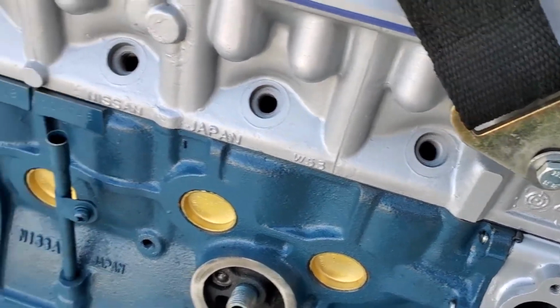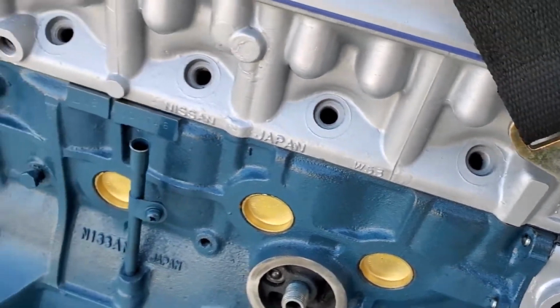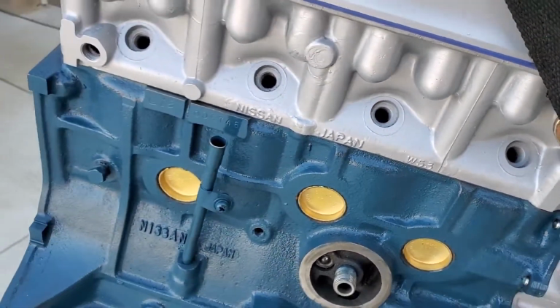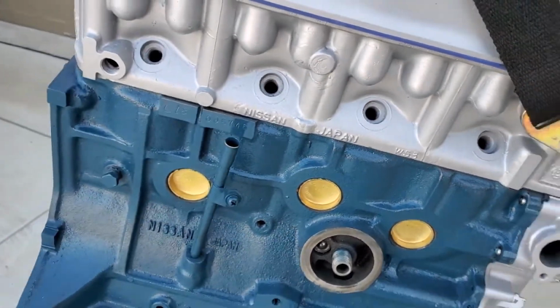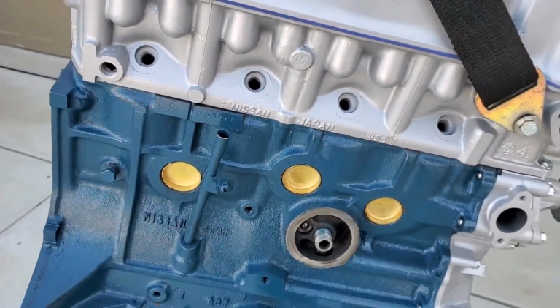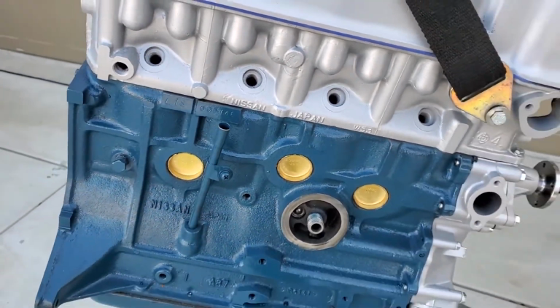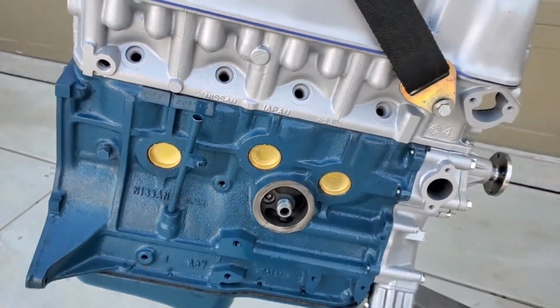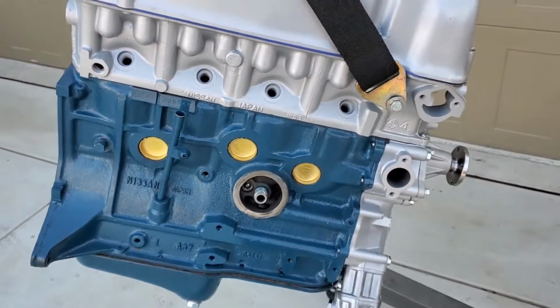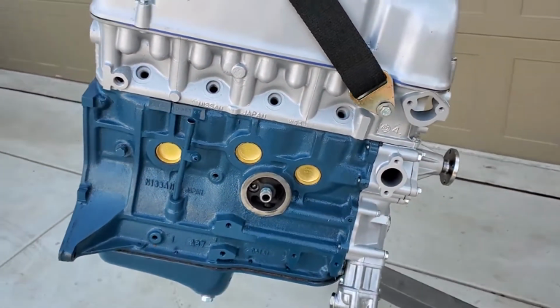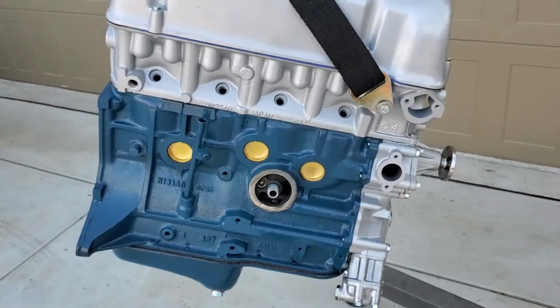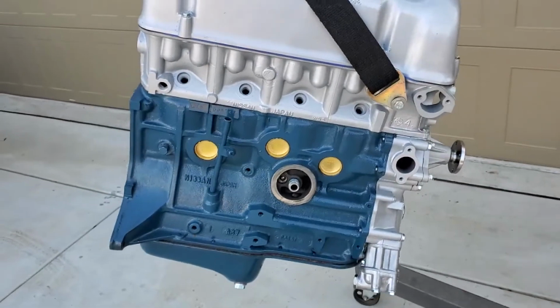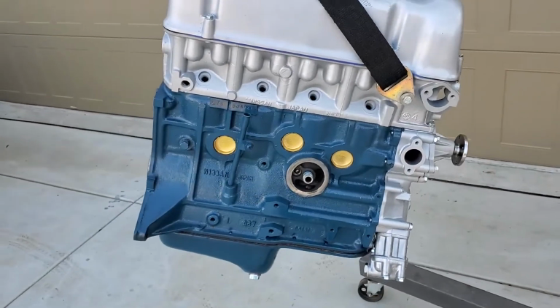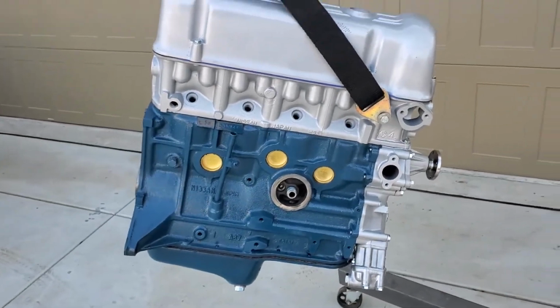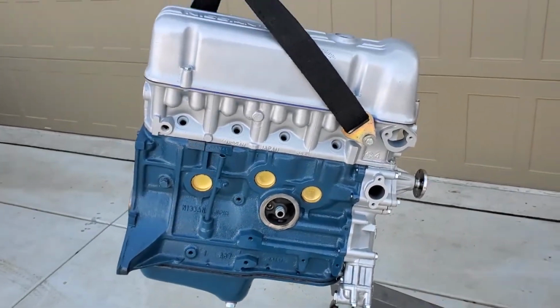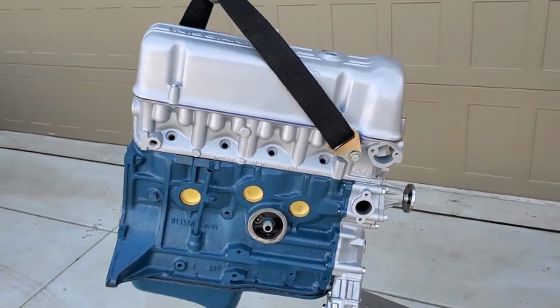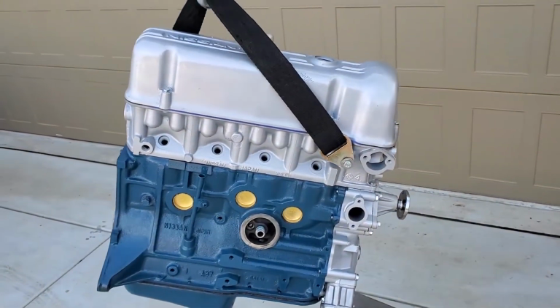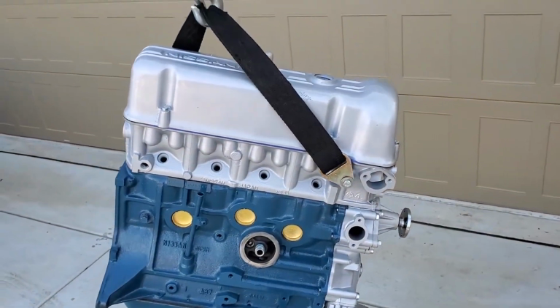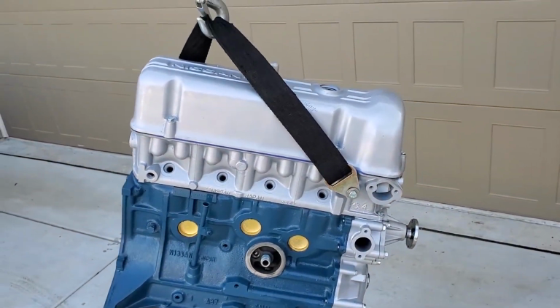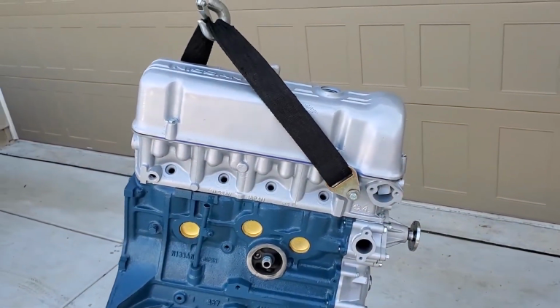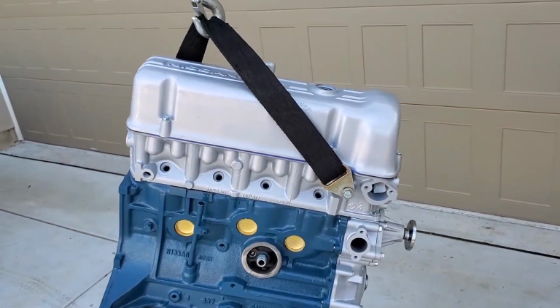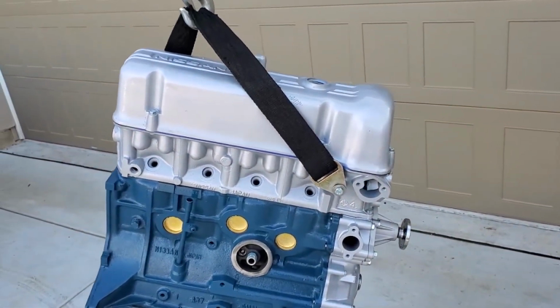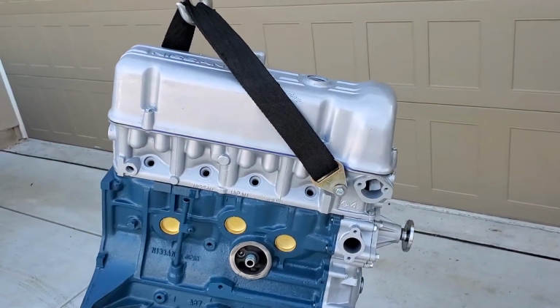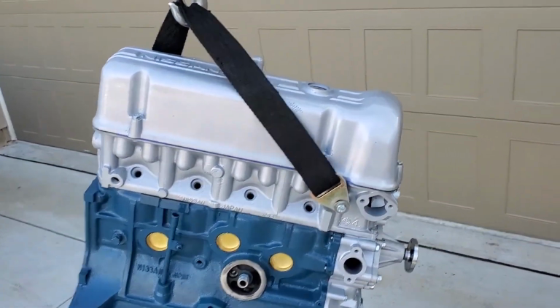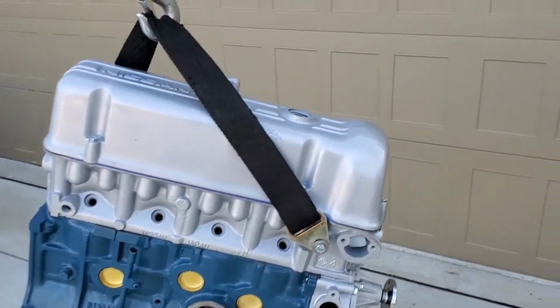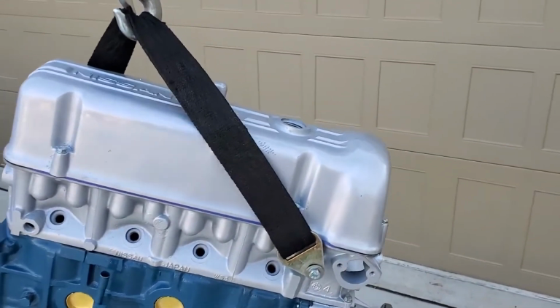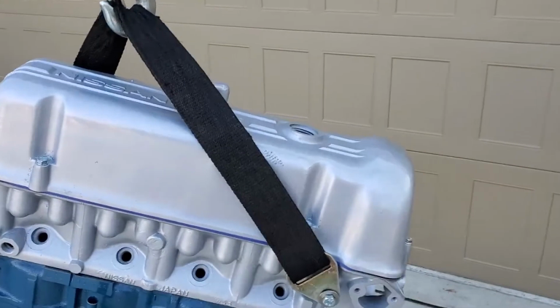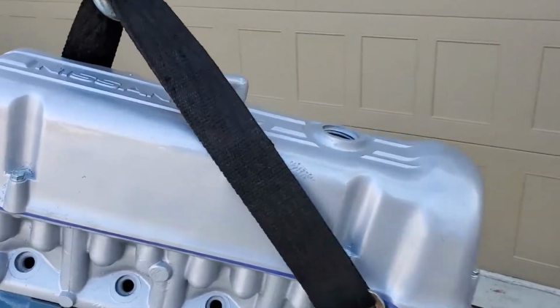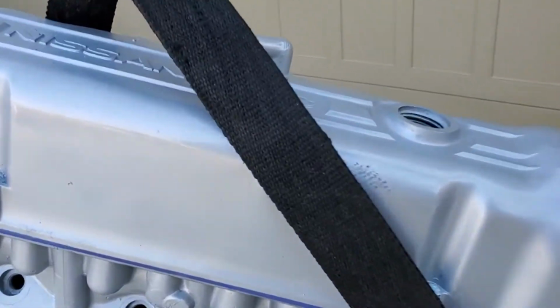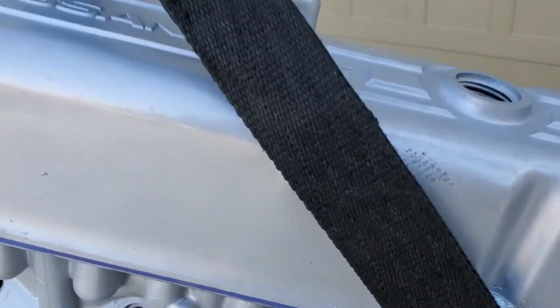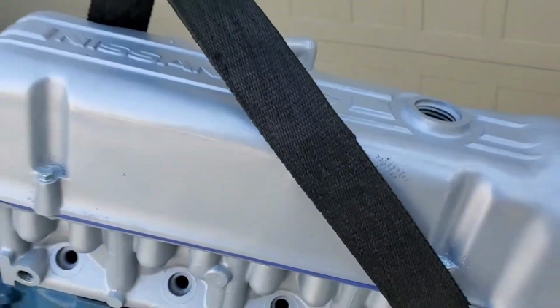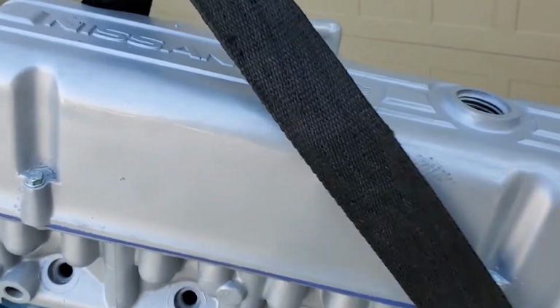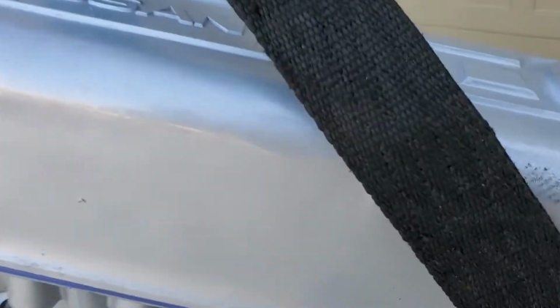It's been completely rebuilt — new pistons, rings, bearings, freeze plugs. This one's got a nice performance camshaft set in there that you cannot see, but trust me, it's in there.